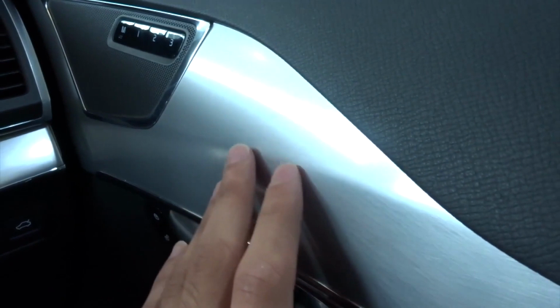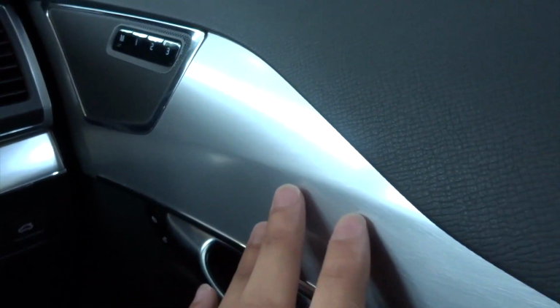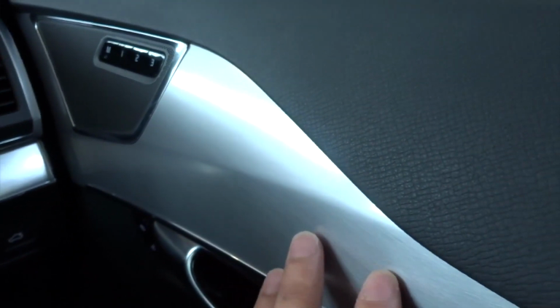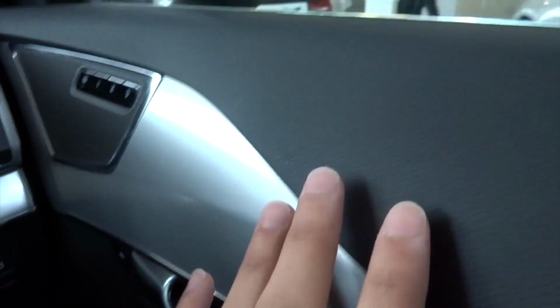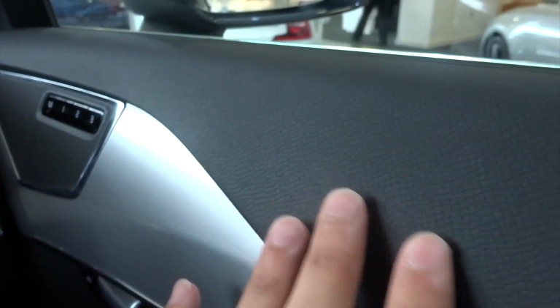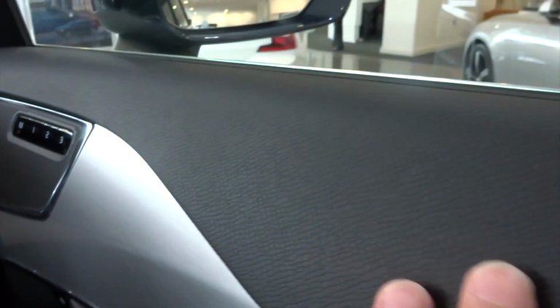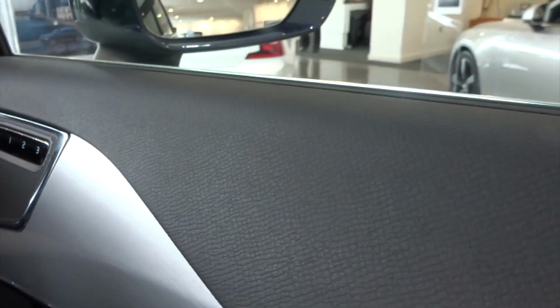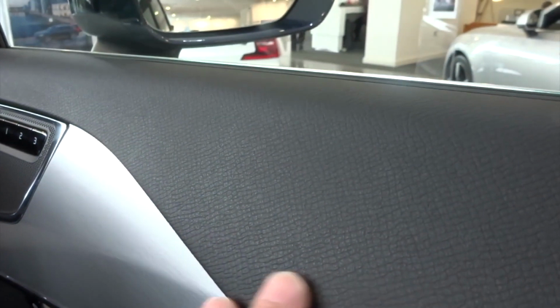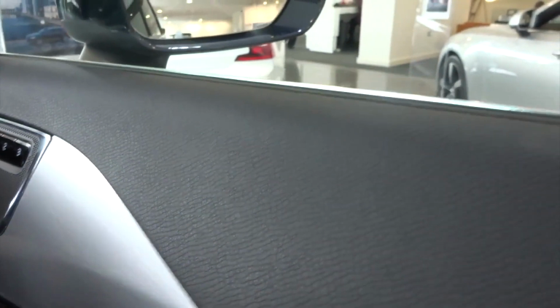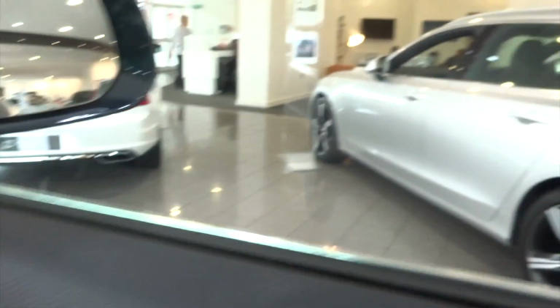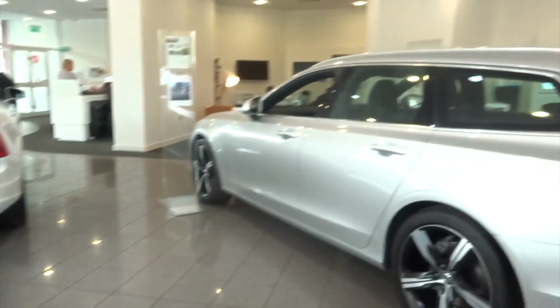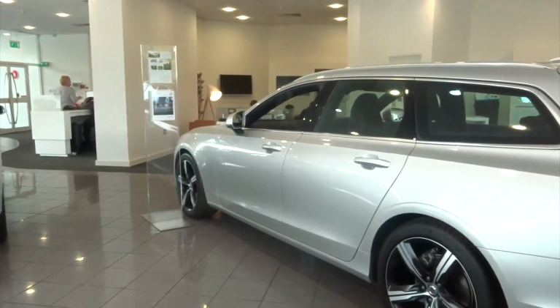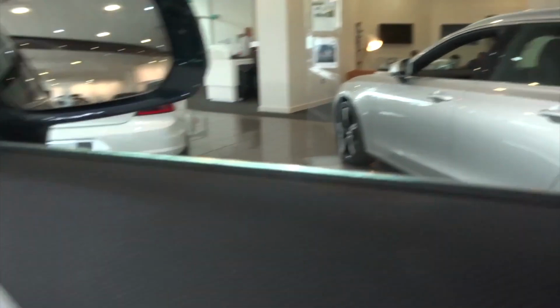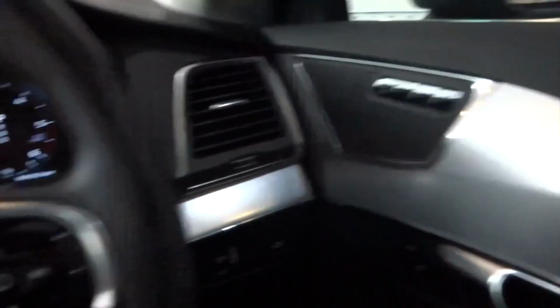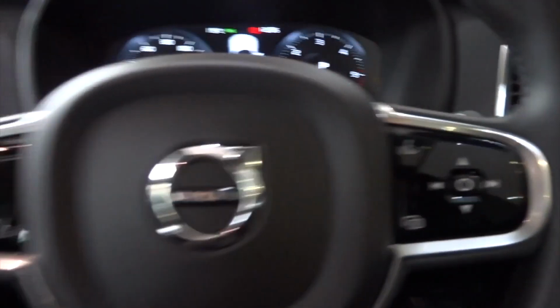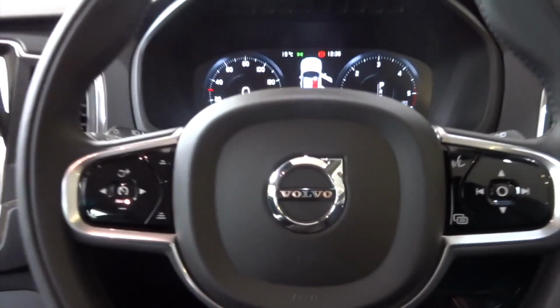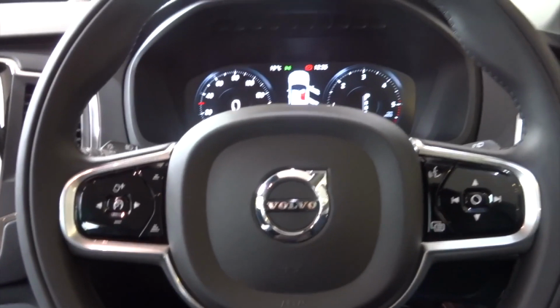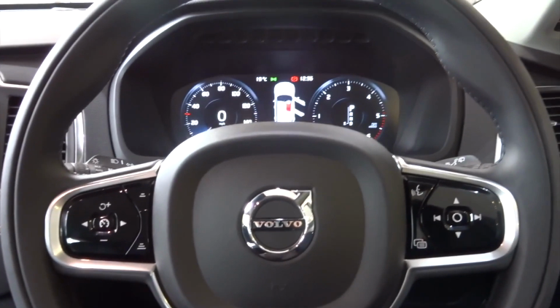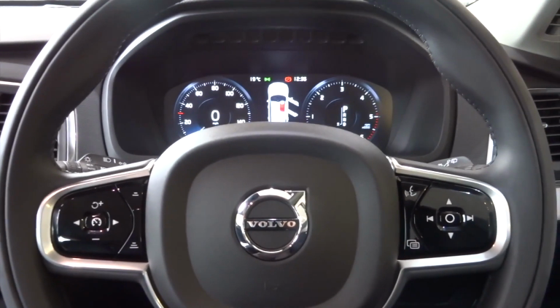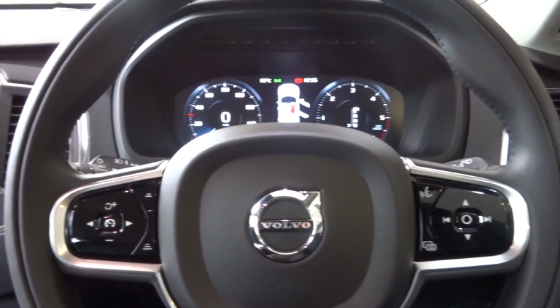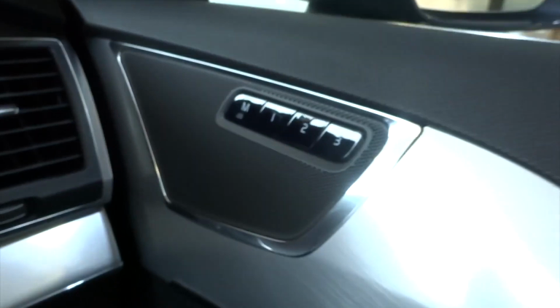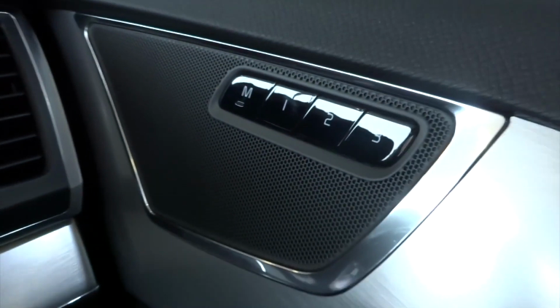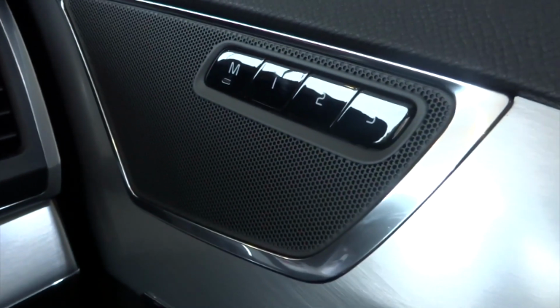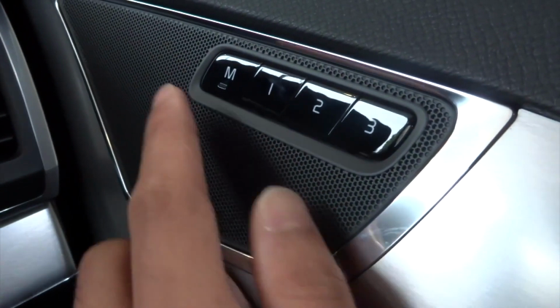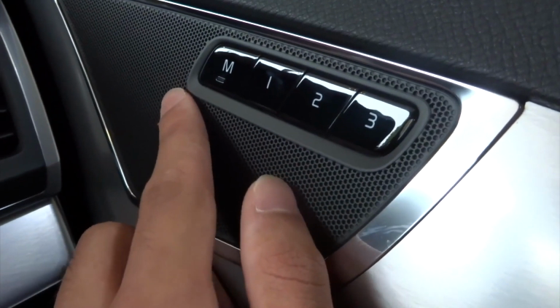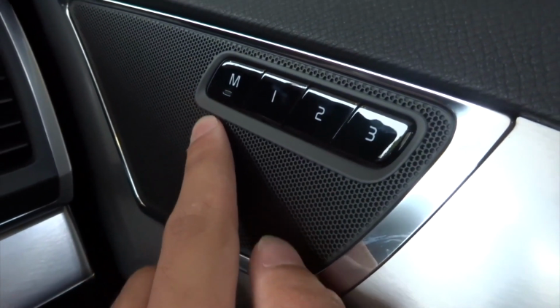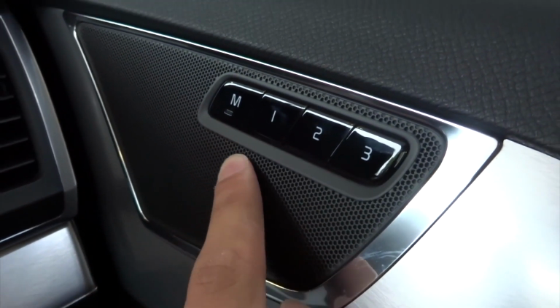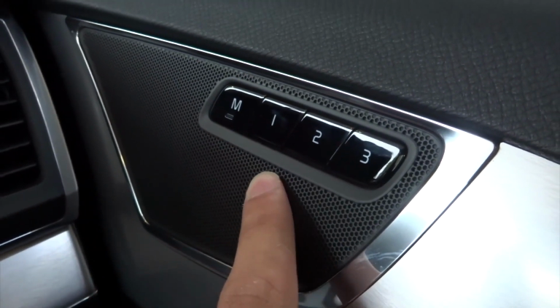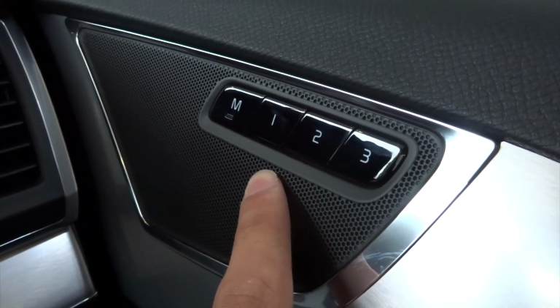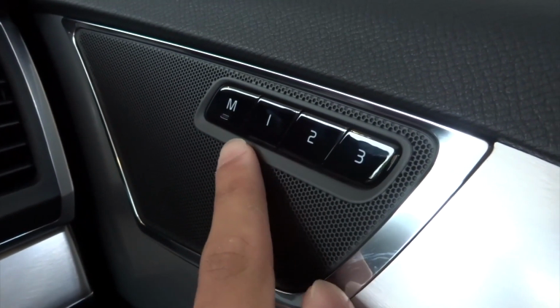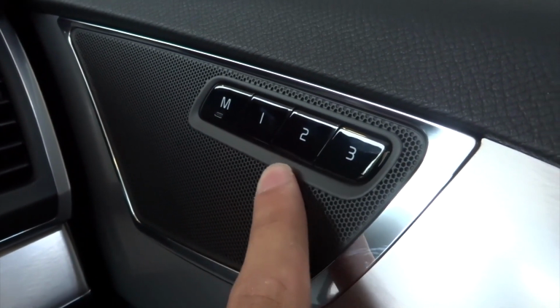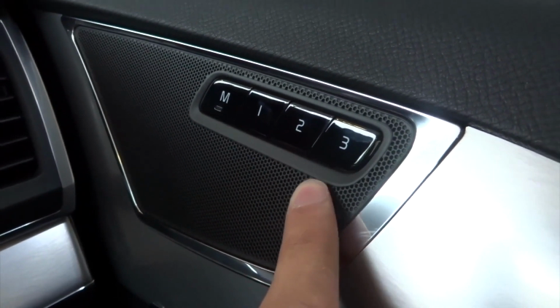Lovely aluminium finish, loads over here as well. It's got the seat memory functions over here as well — one, two and three.